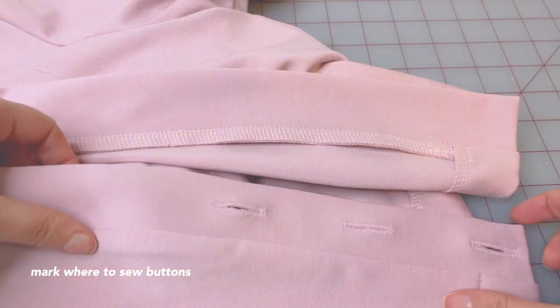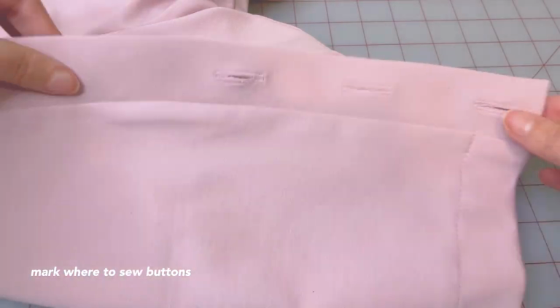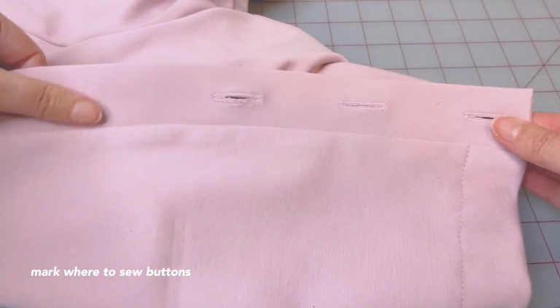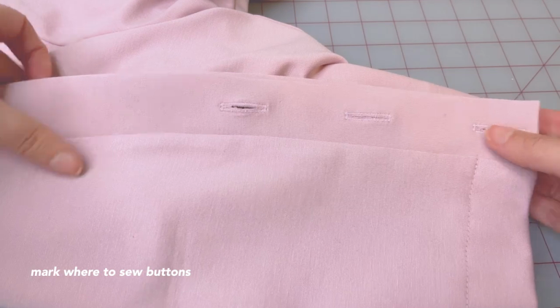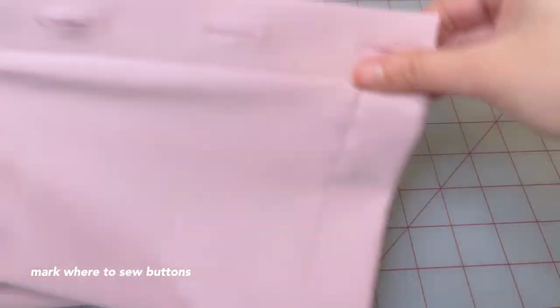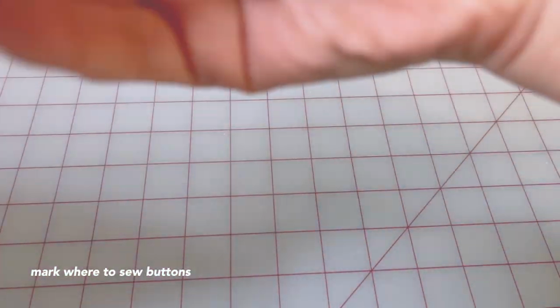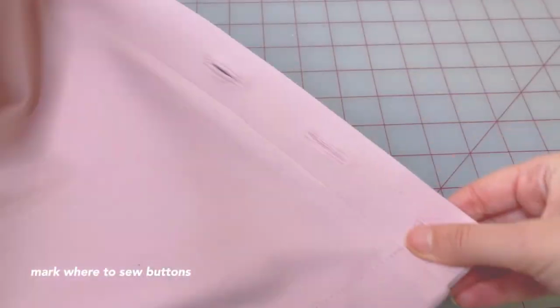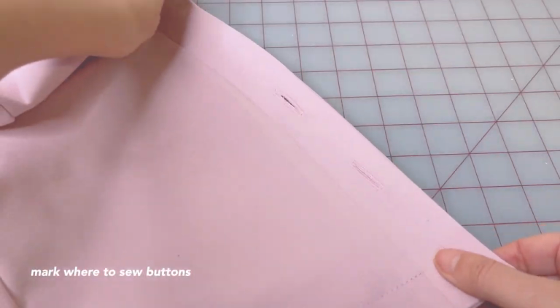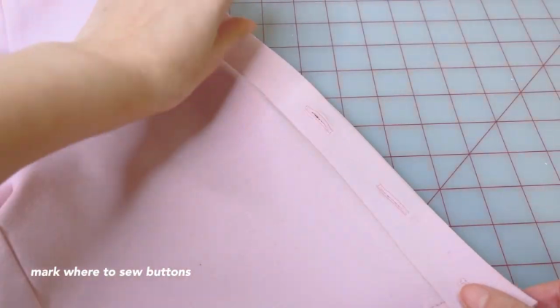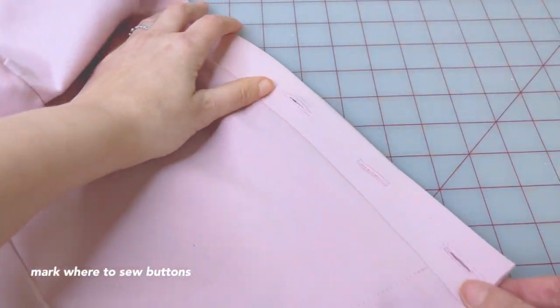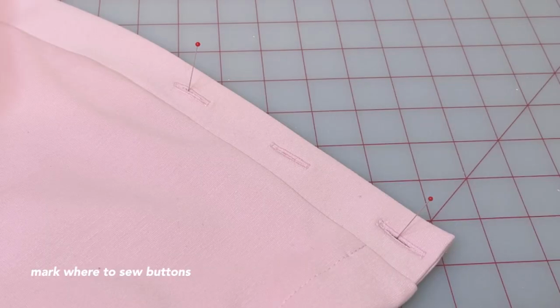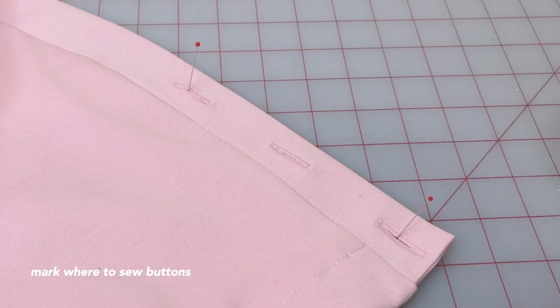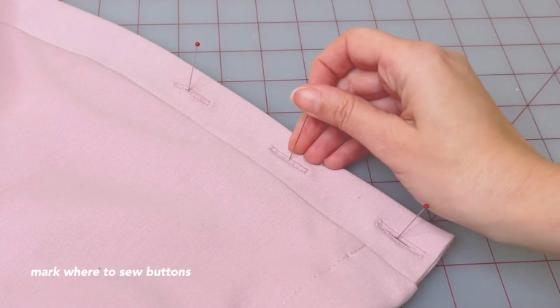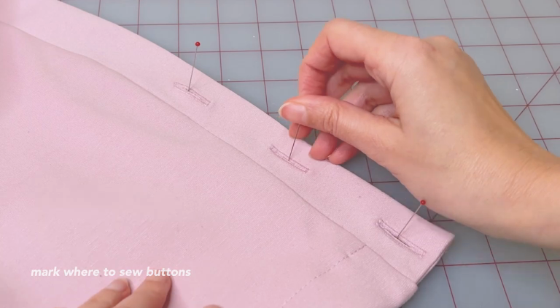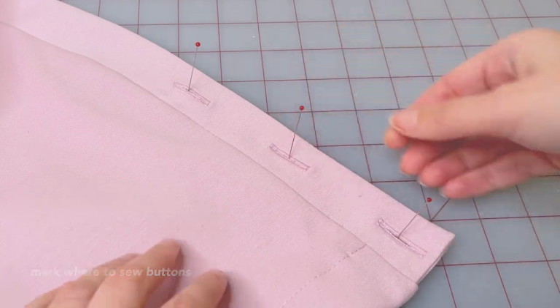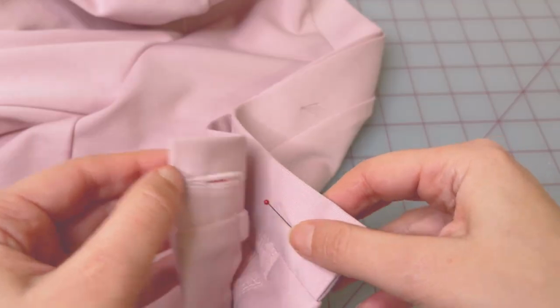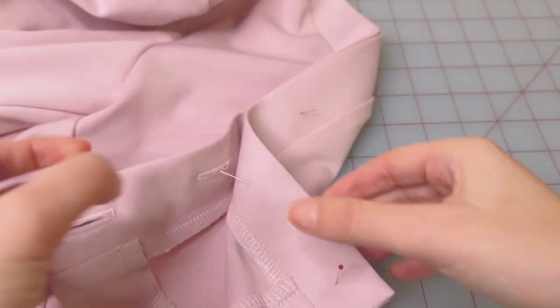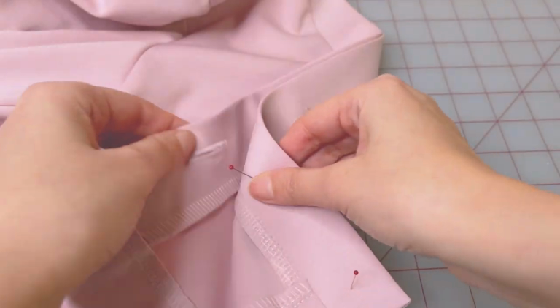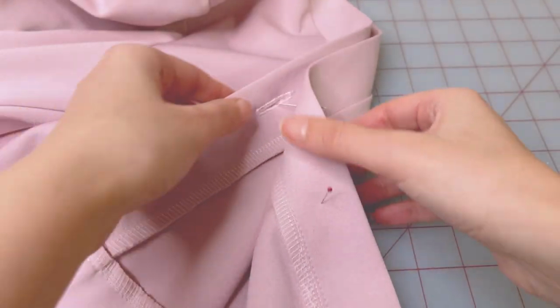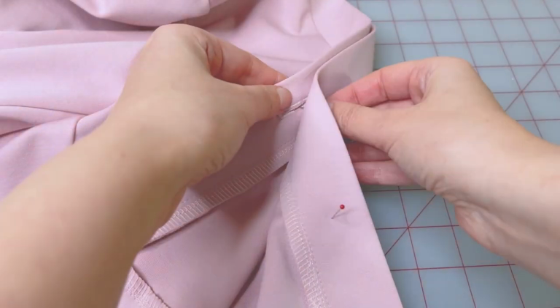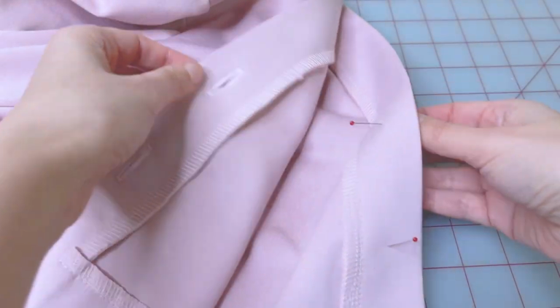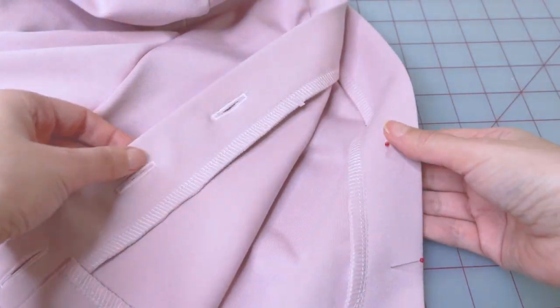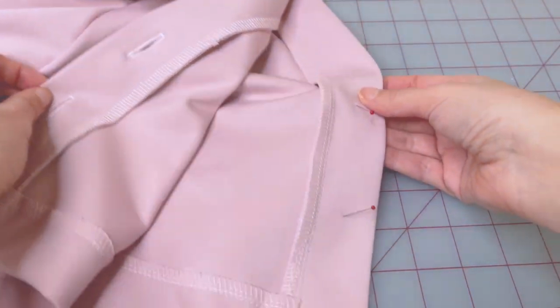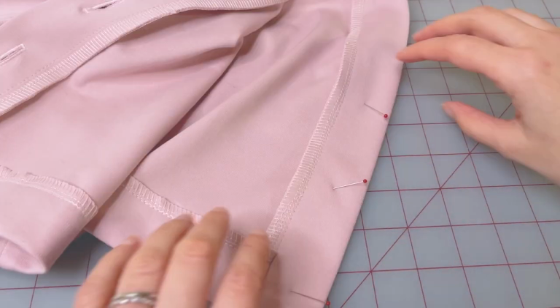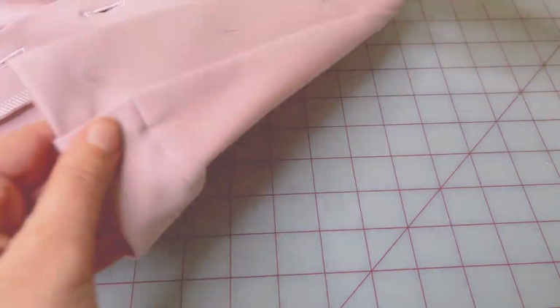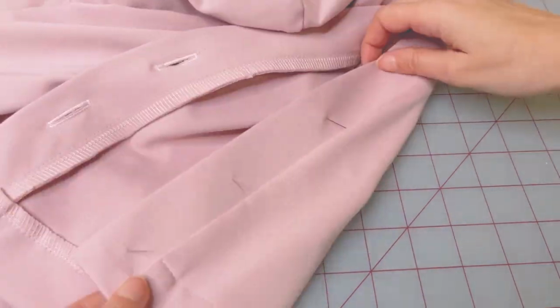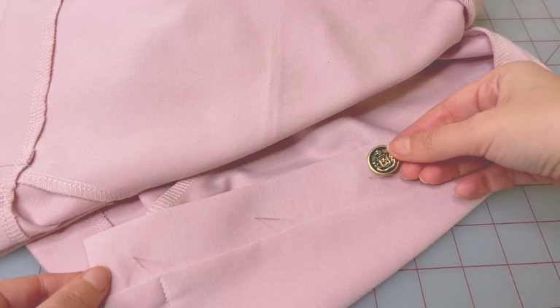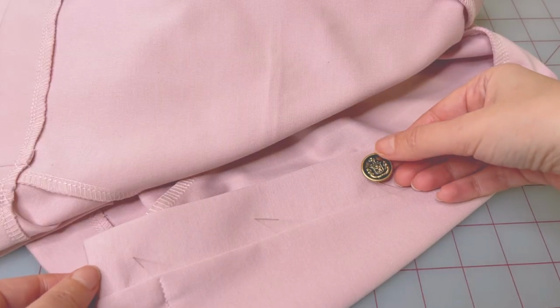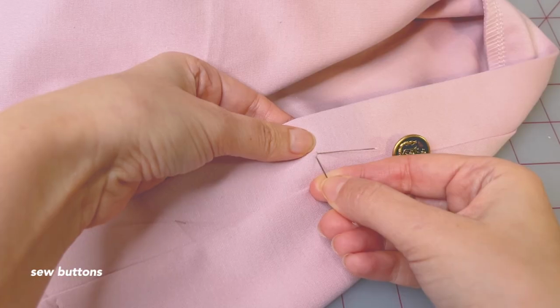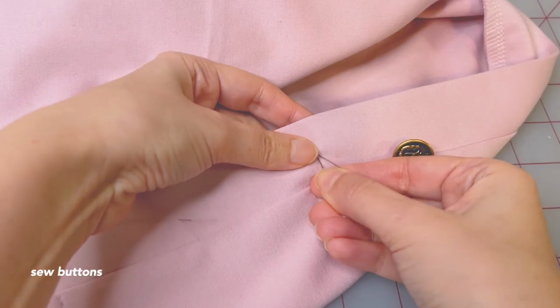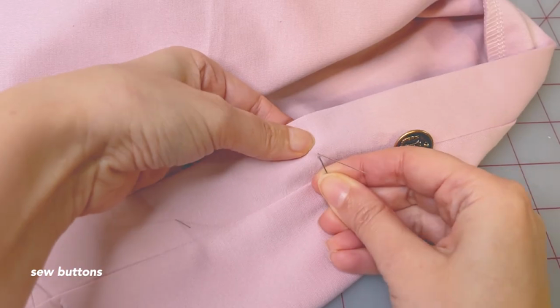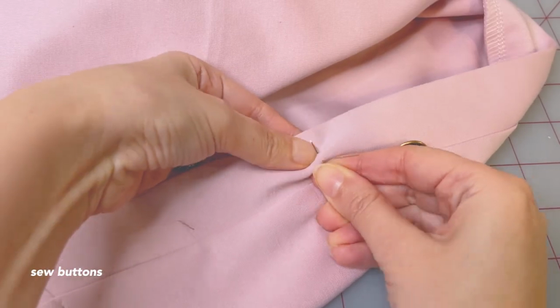So that we know where to sew our buttons, fold your neckline band evenly and at the center of each buttonhole place one pin. Open up the band and here we have our pins right where we need to sew the buttons. And now you can sew your buttons in place.